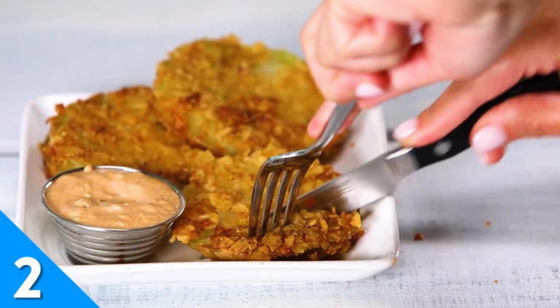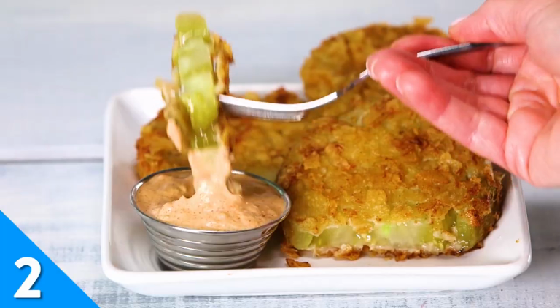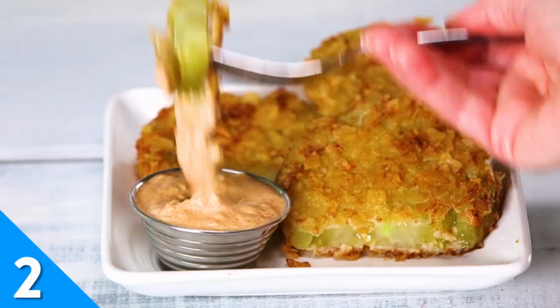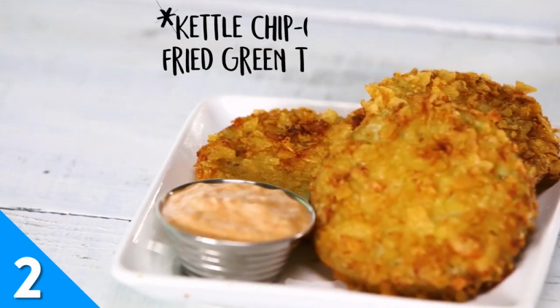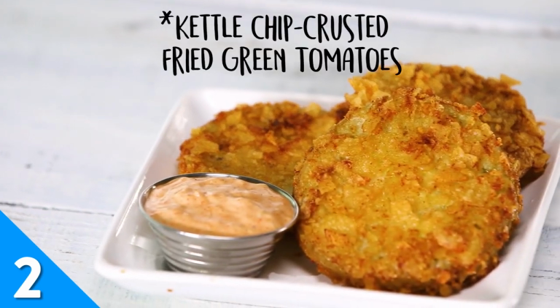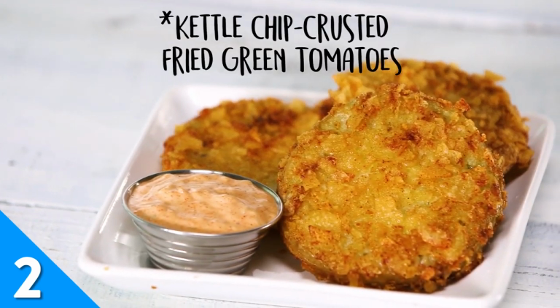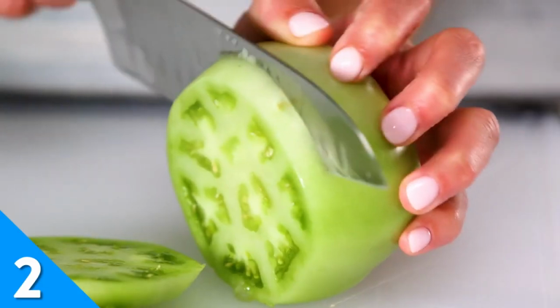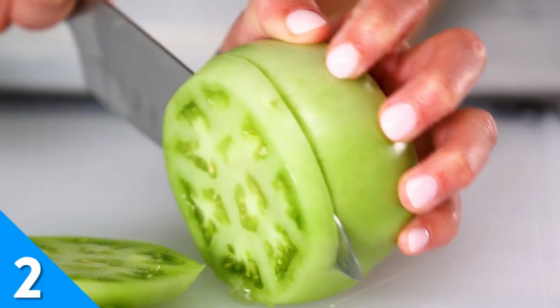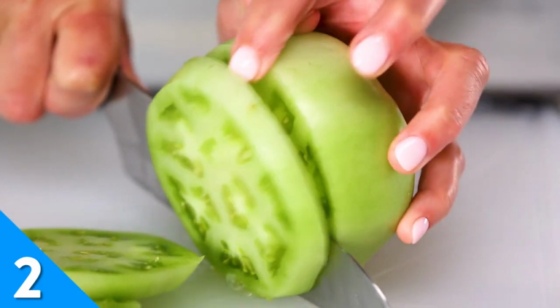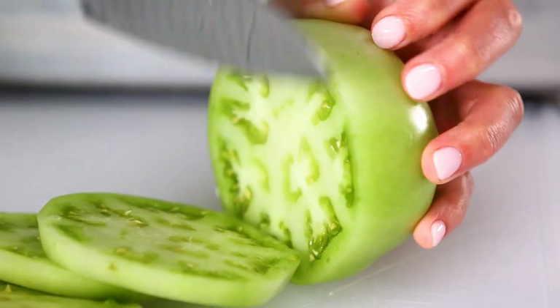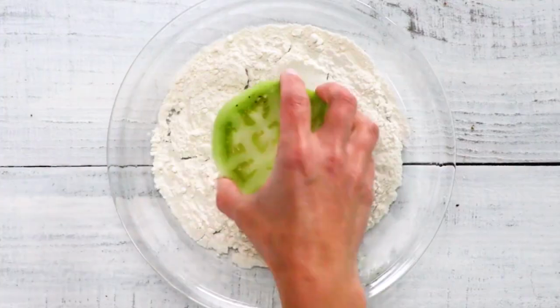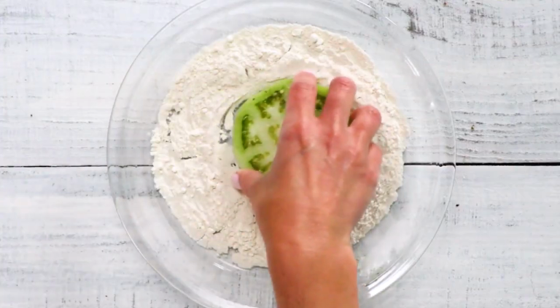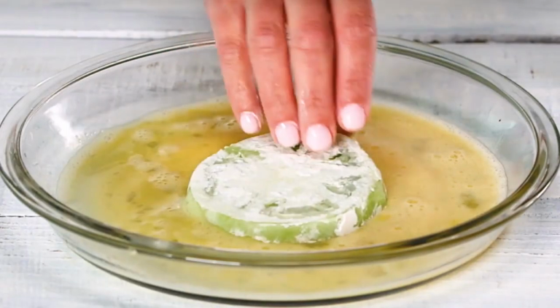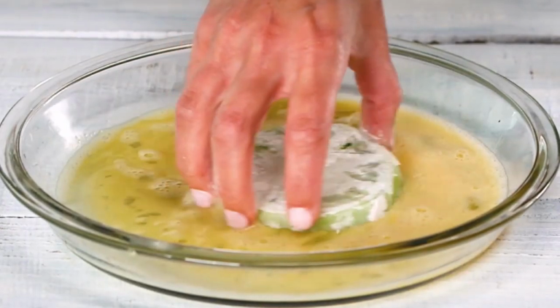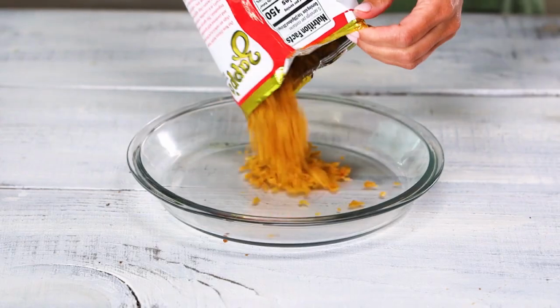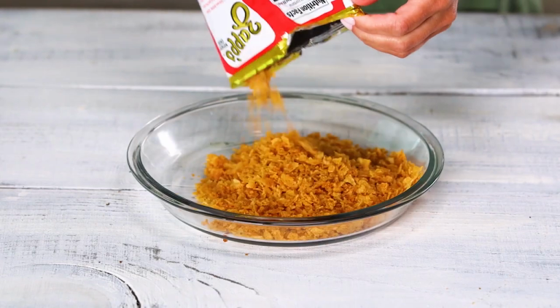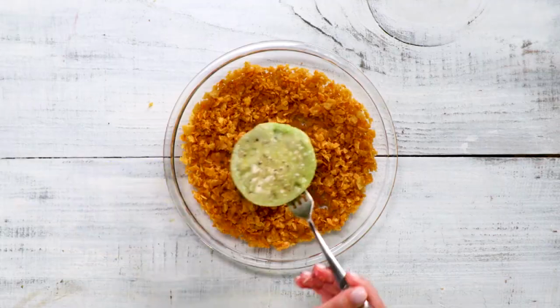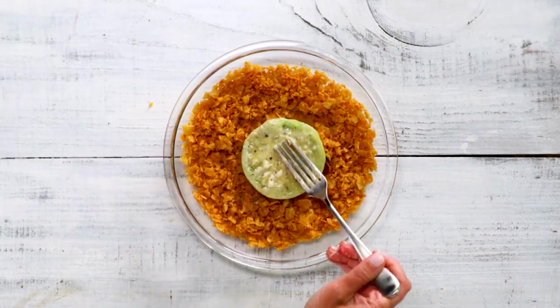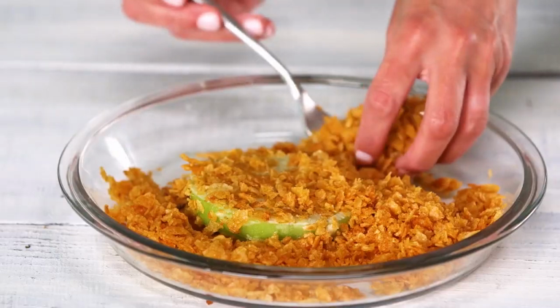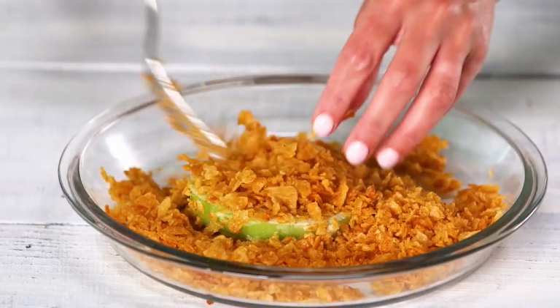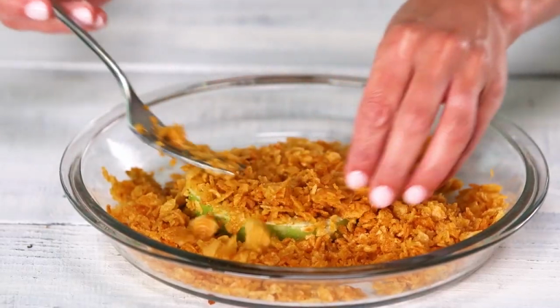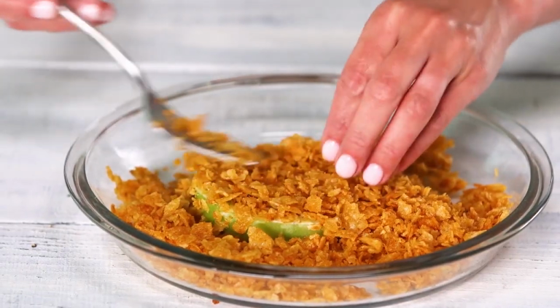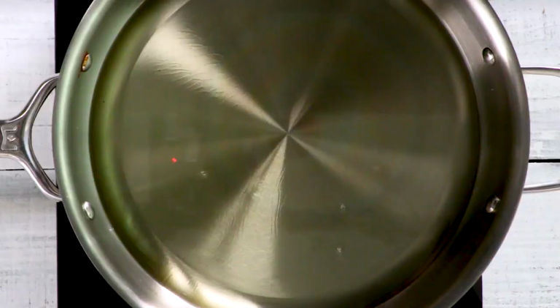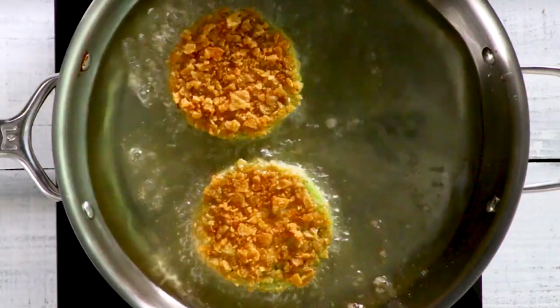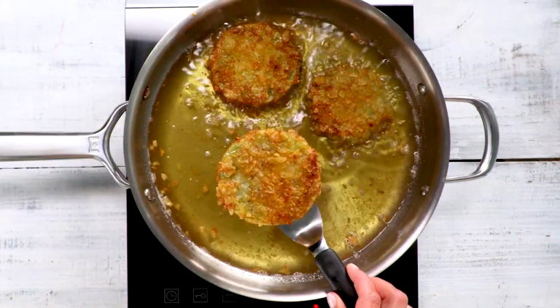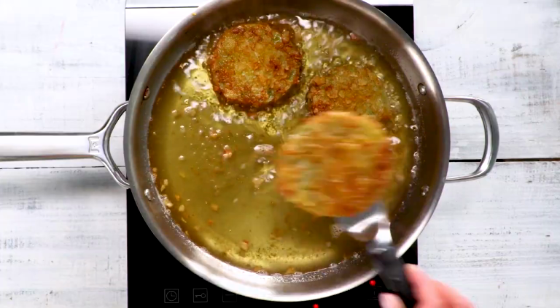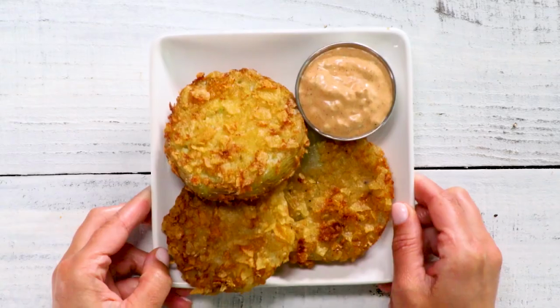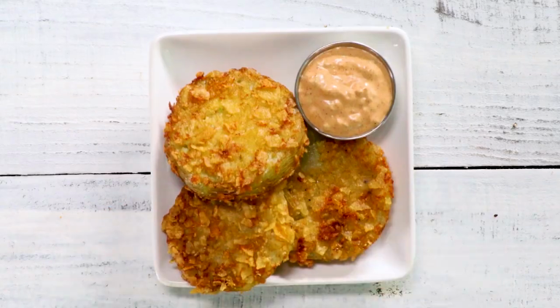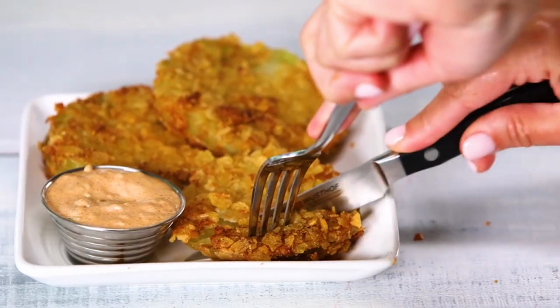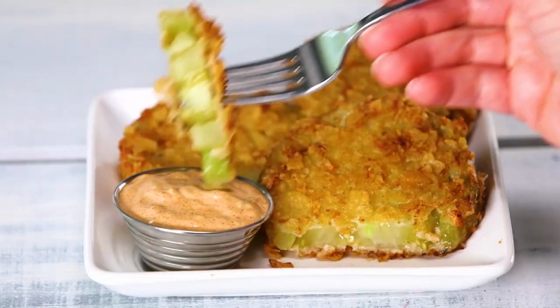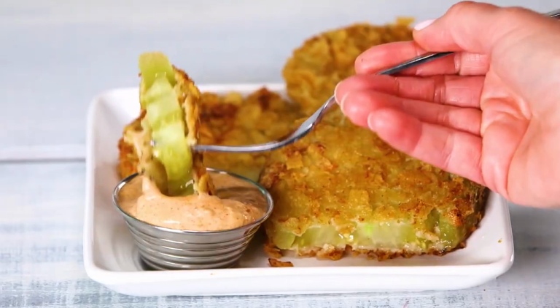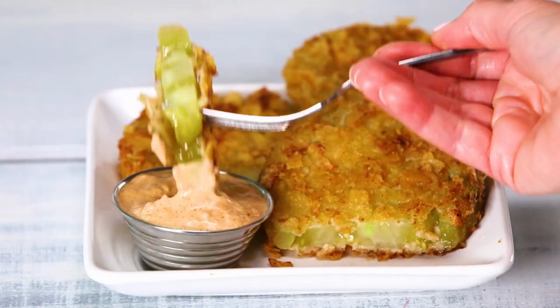Crispy on the outside, hot and tender on the inside, fried green tomatoes can't be beat. But they can be improved with the addition of an extra crunchy kettle chip coating. Fry your tomatoes to golden perfection and serve hot with a little tartar sauce.